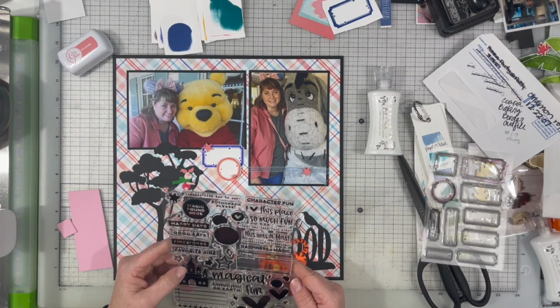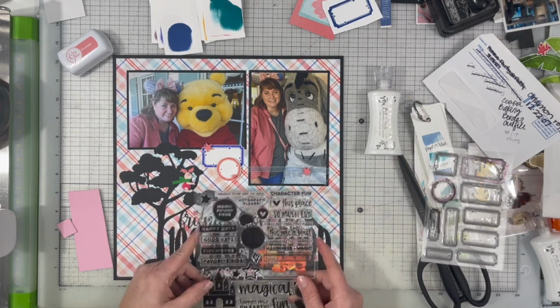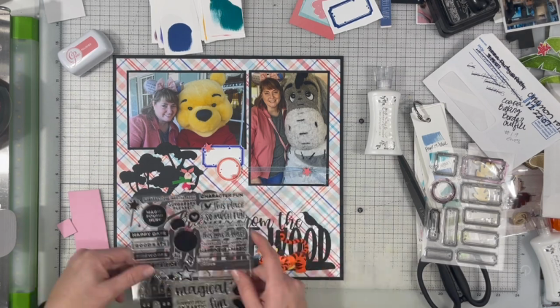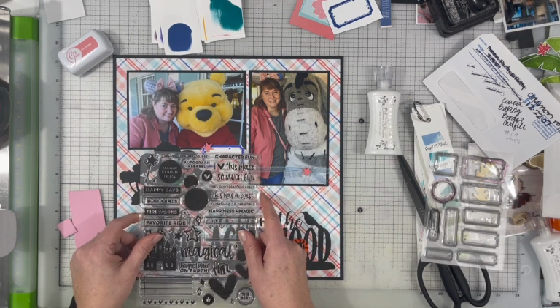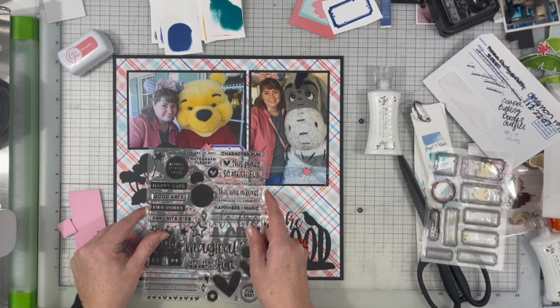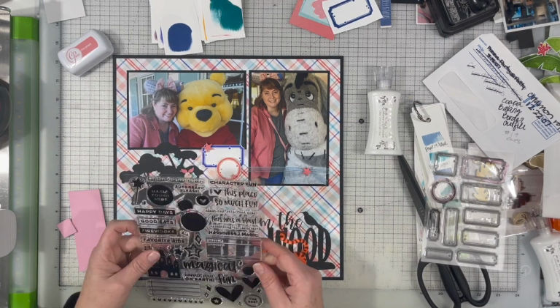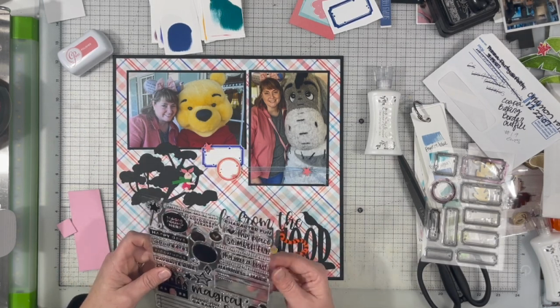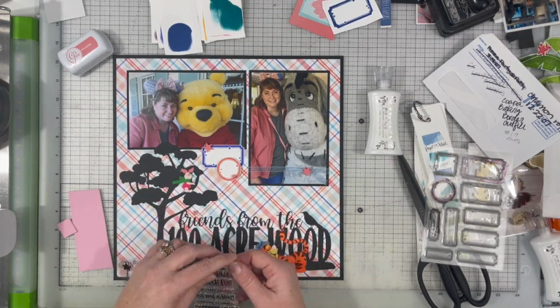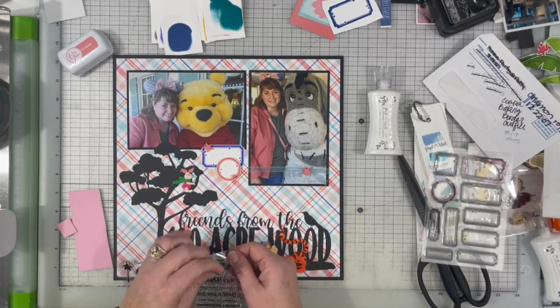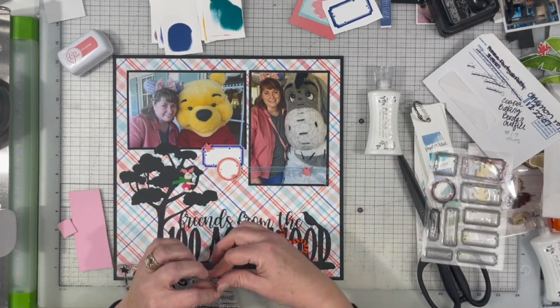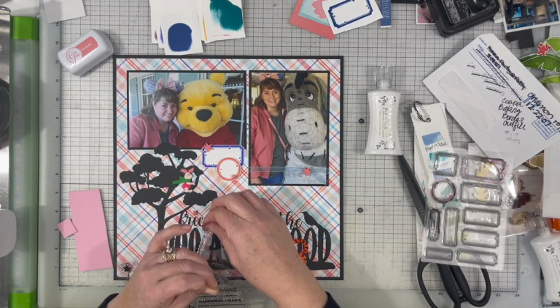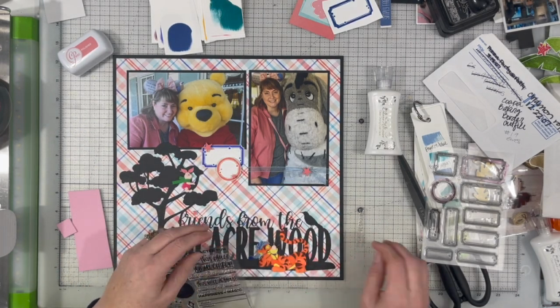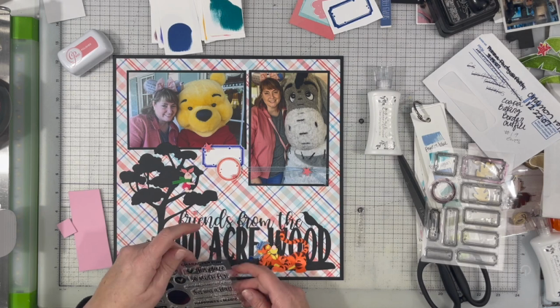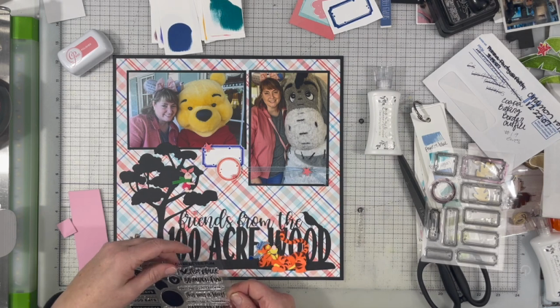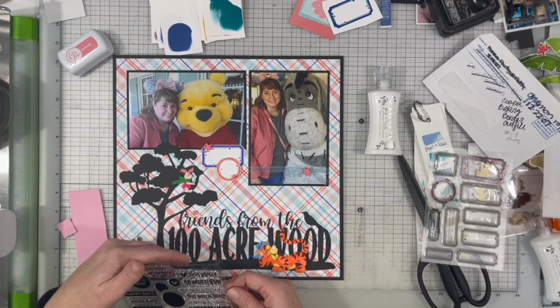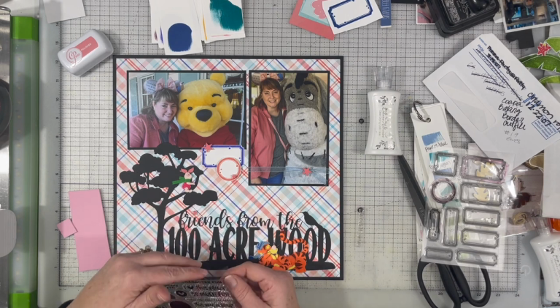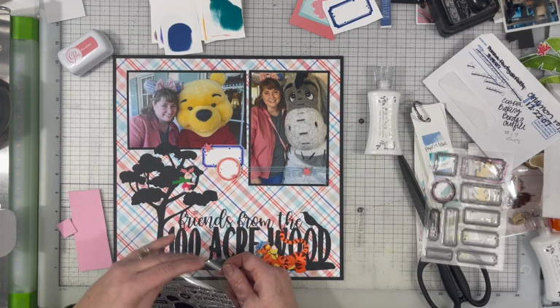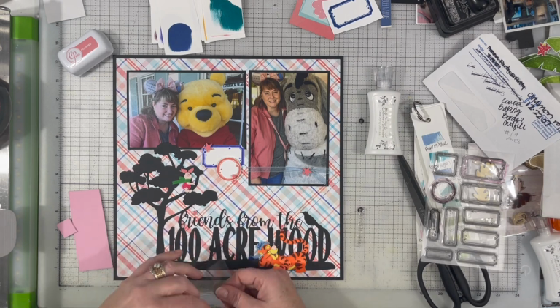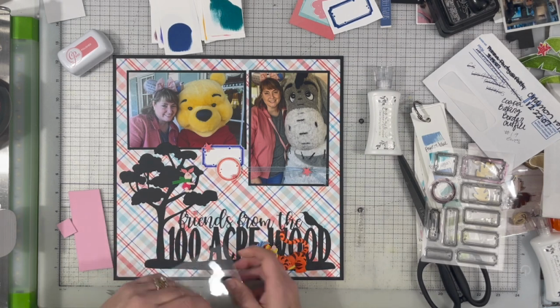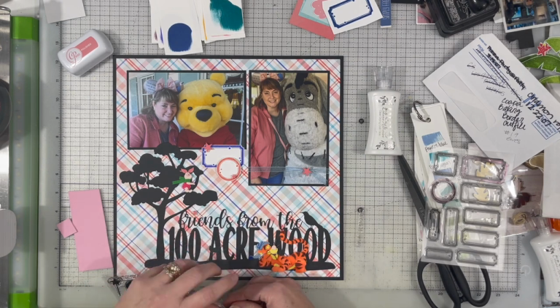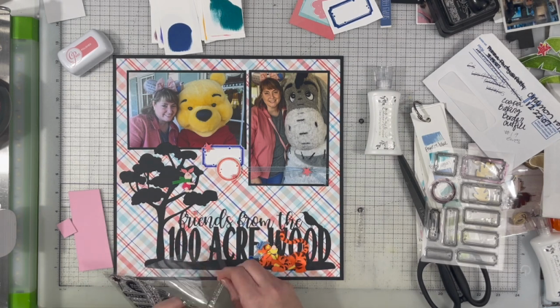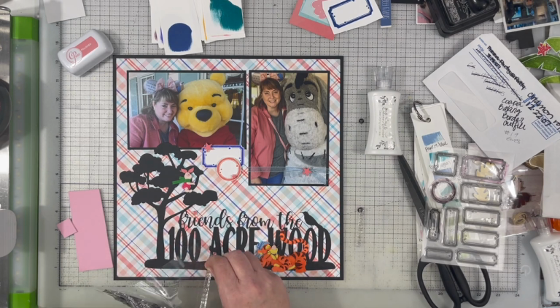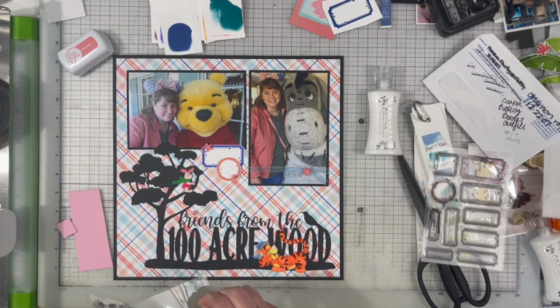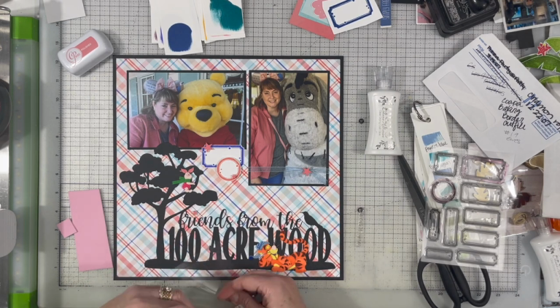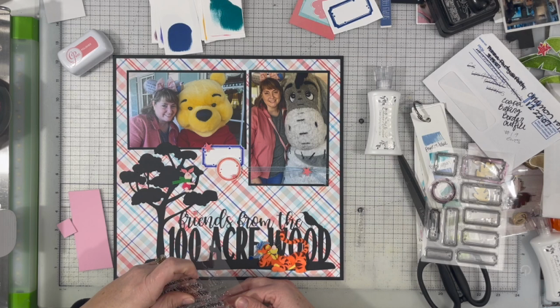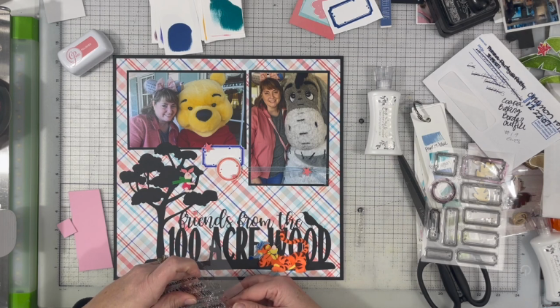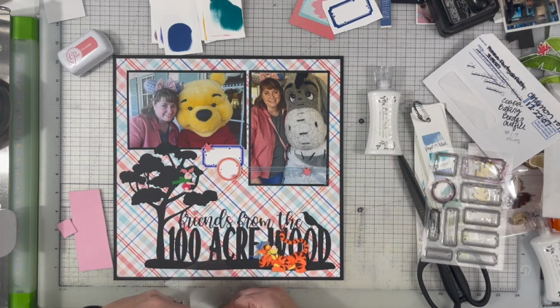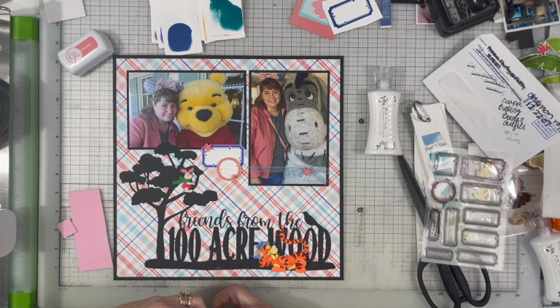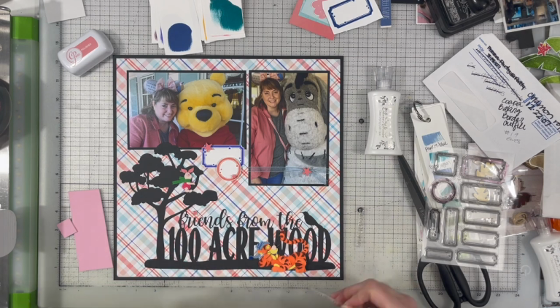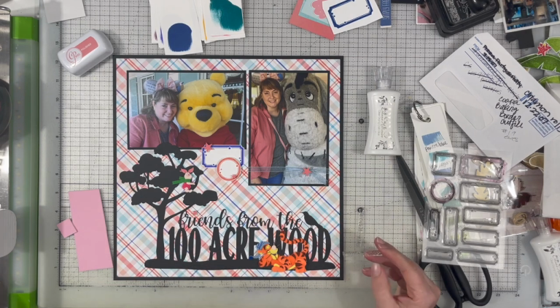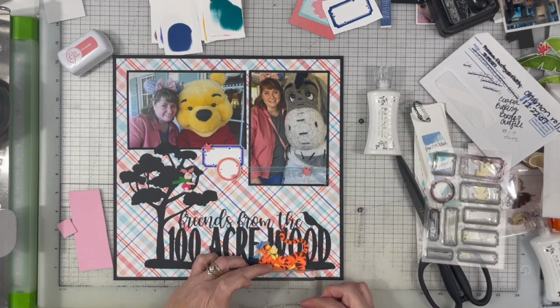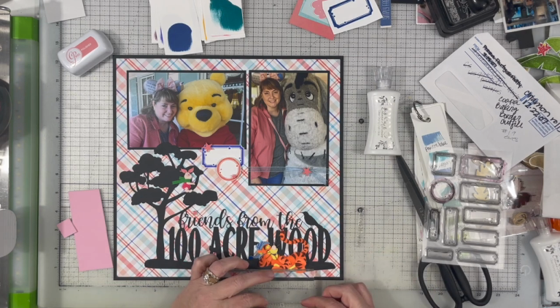I'm really liking the way it's coming together. I bring in another one of those stars to dot the 'i' in the title 'Friends from the Hundred Acre Wood.' Then I remembered I also got the Ellie Studio Disney stamps, so I decided to pull out a couple of those and use a couple of the word phrases.